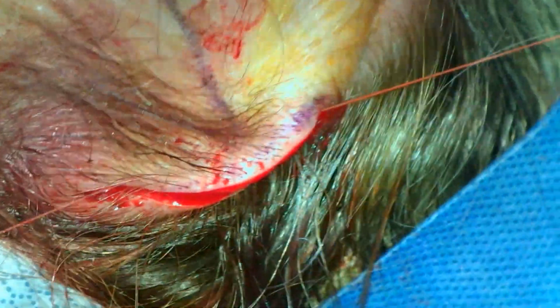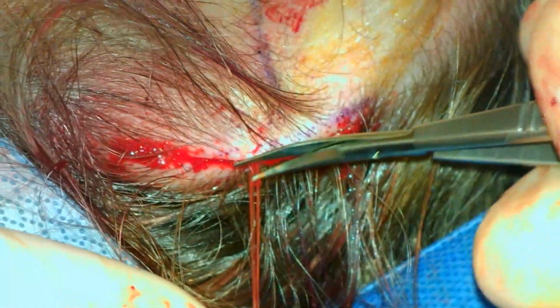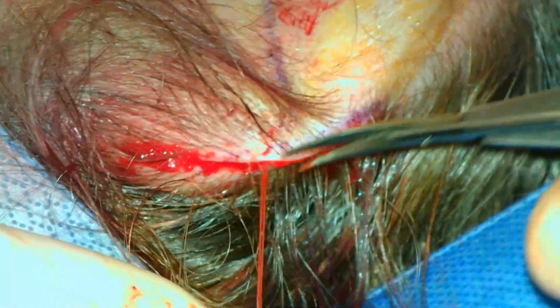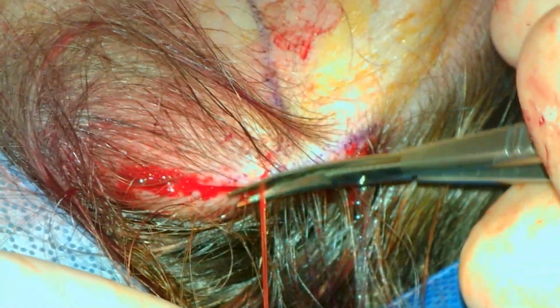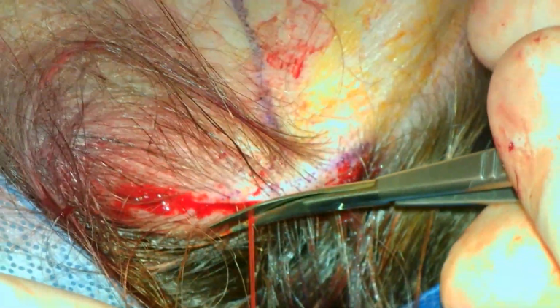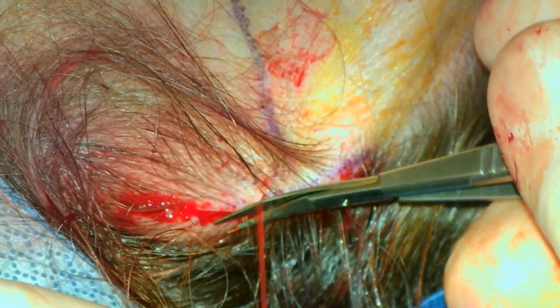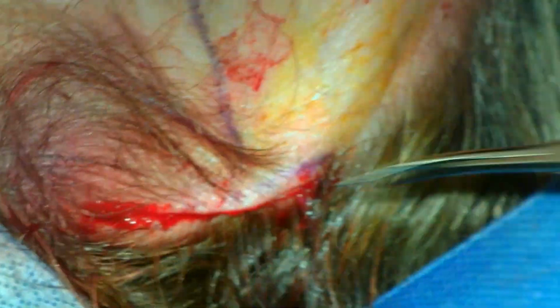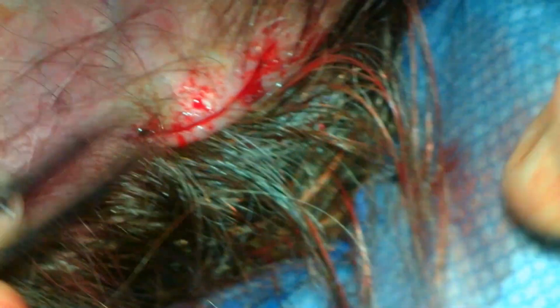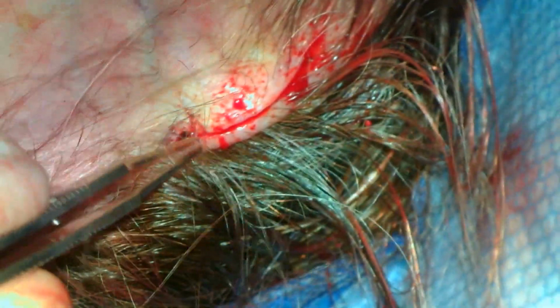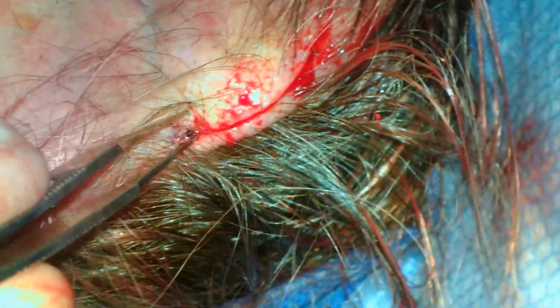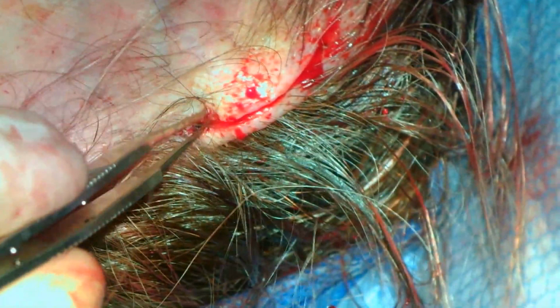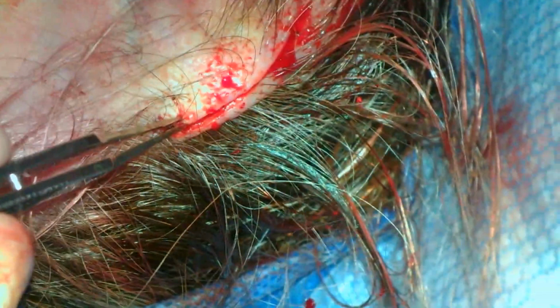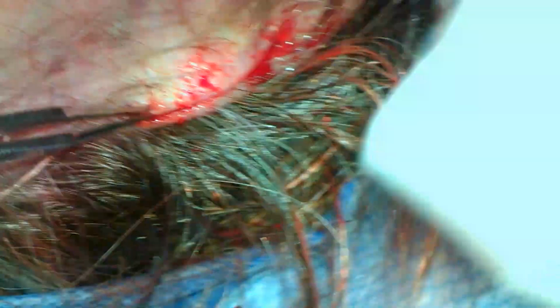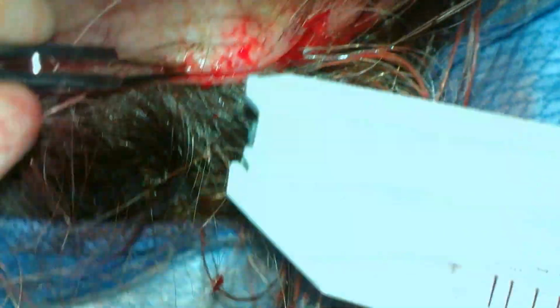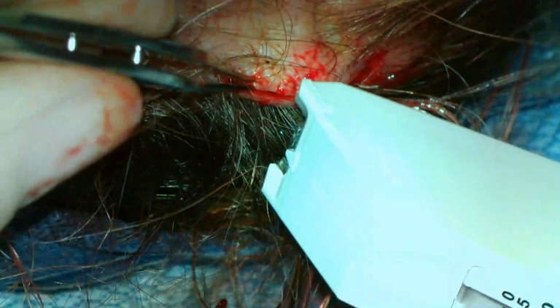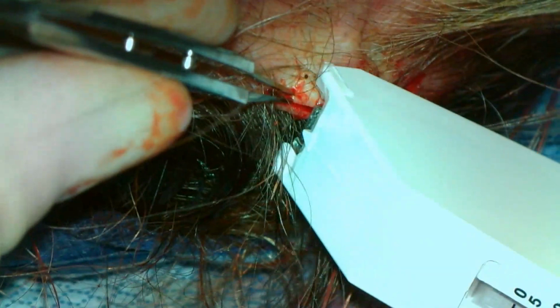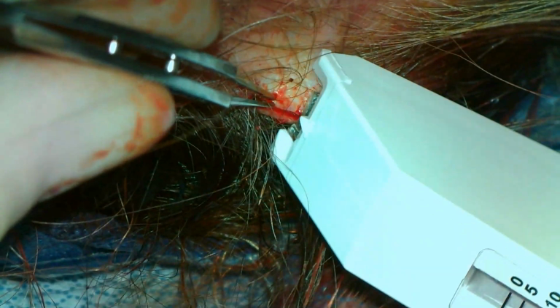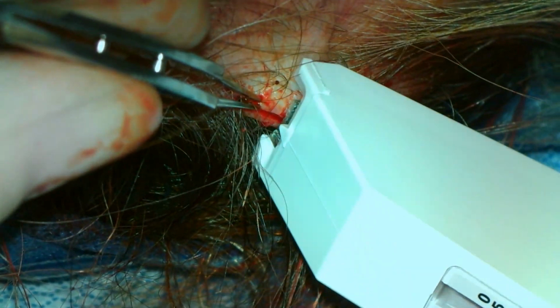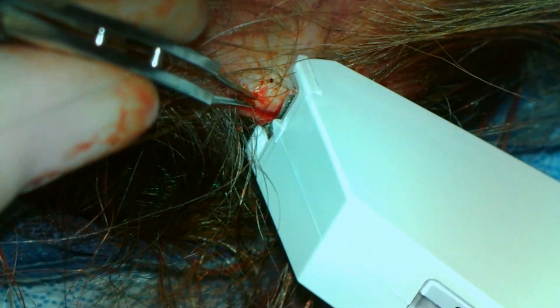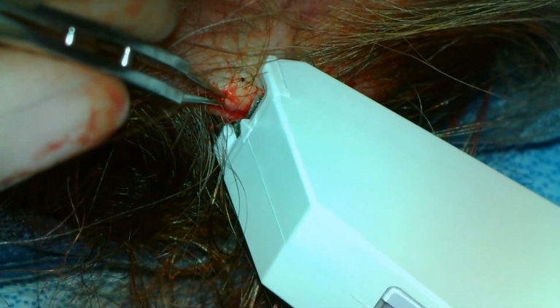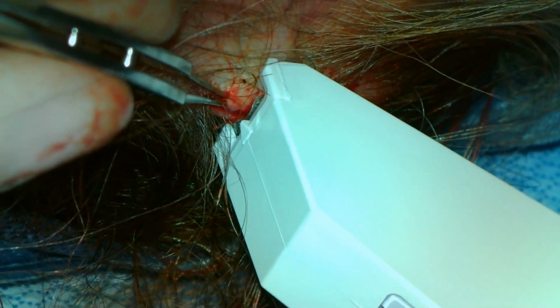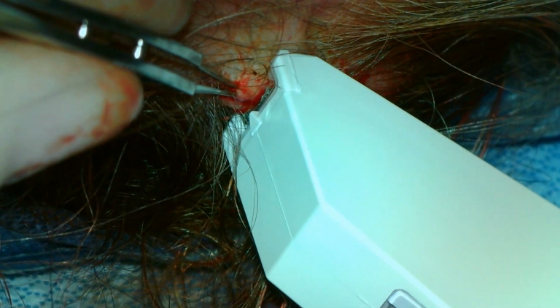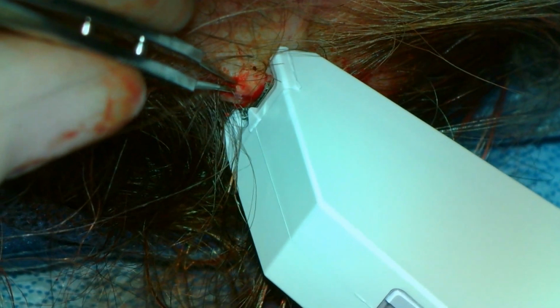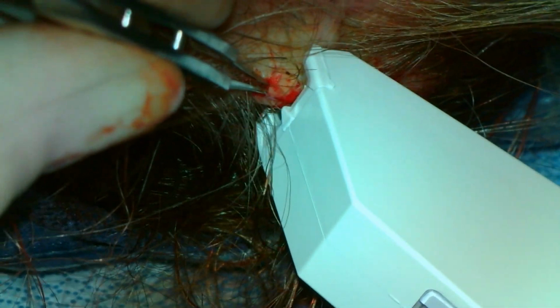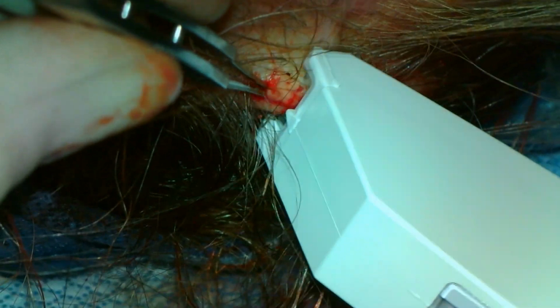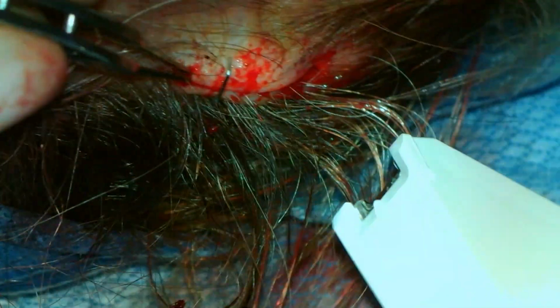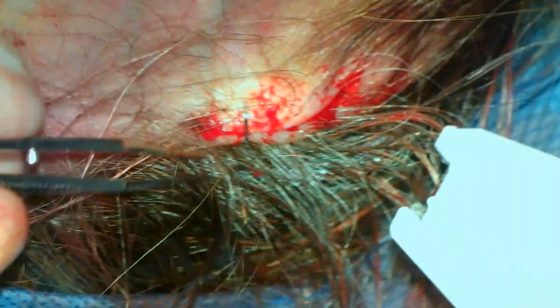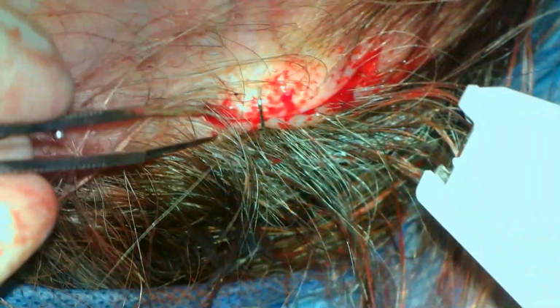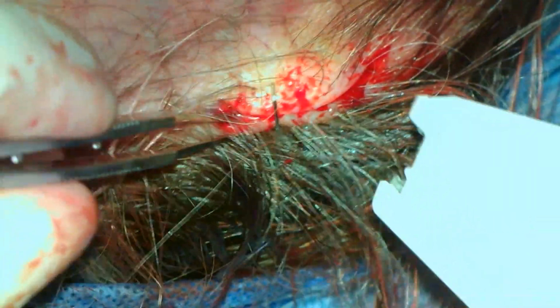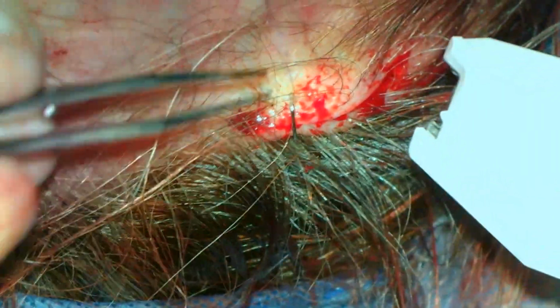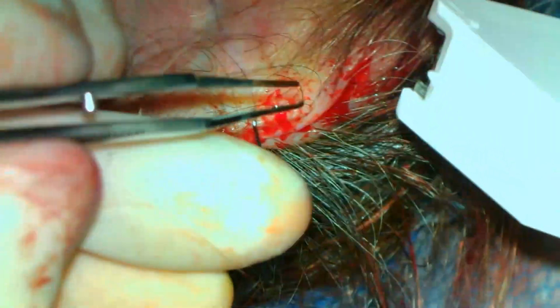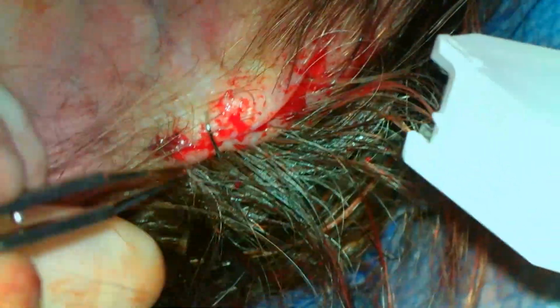This results in an elevated area at the incision which will flatten out with time. The scalp incisions are then closed with staples, which will be removed at the 1-week follow-up.